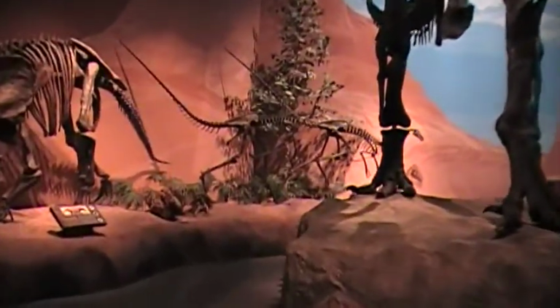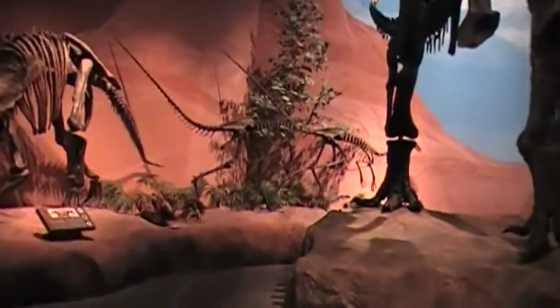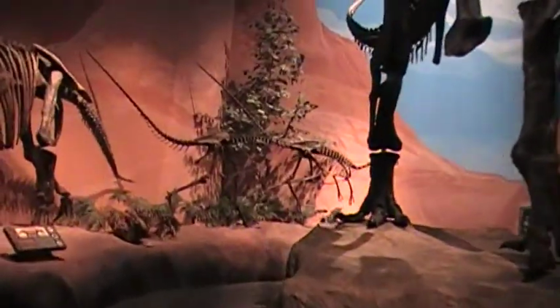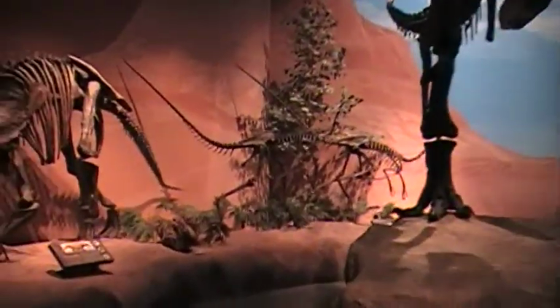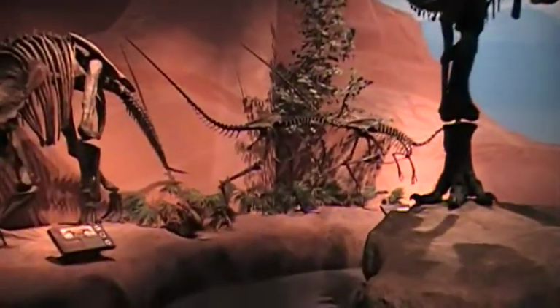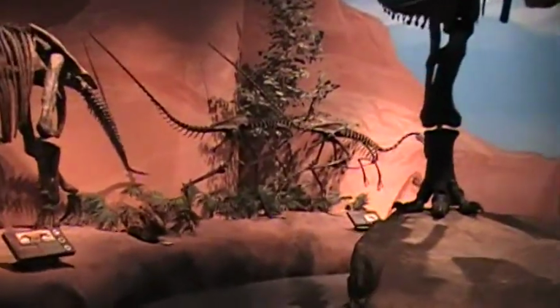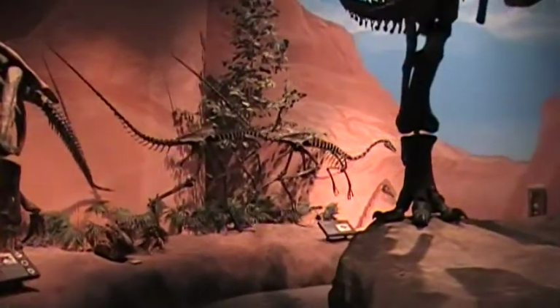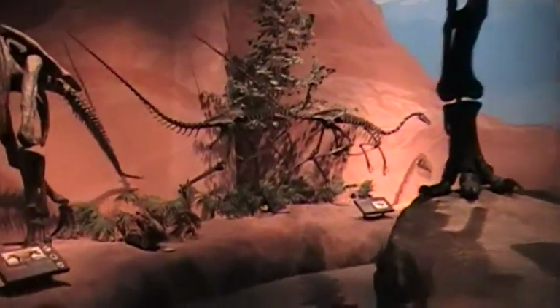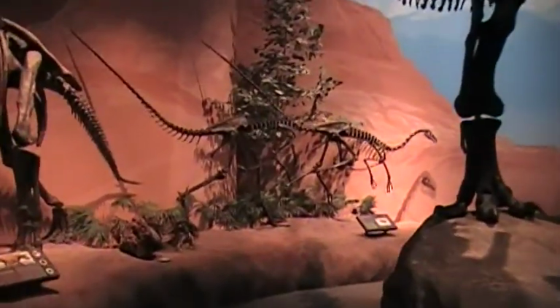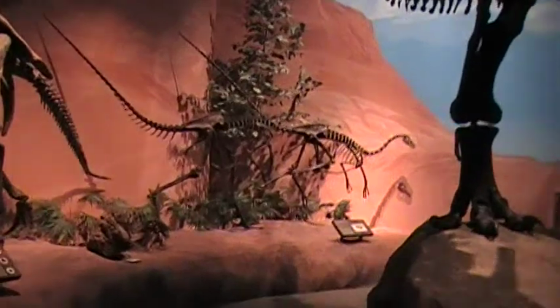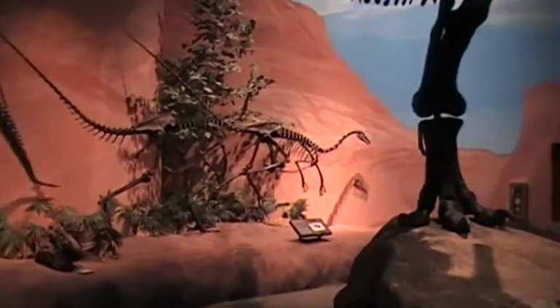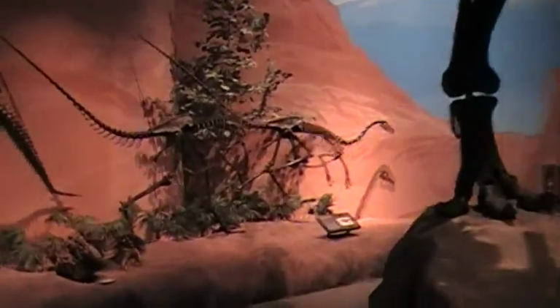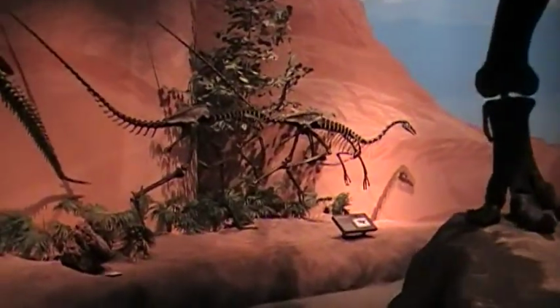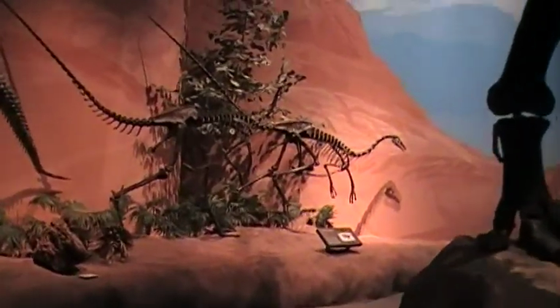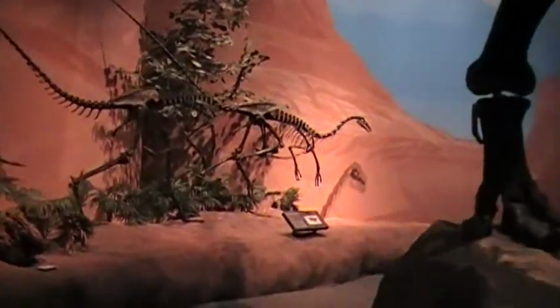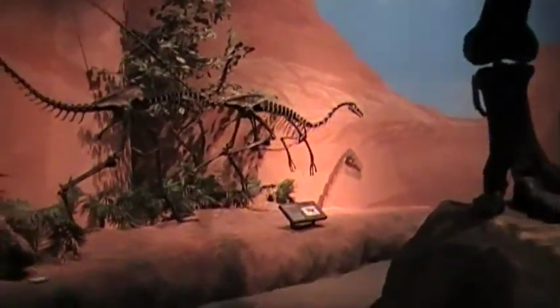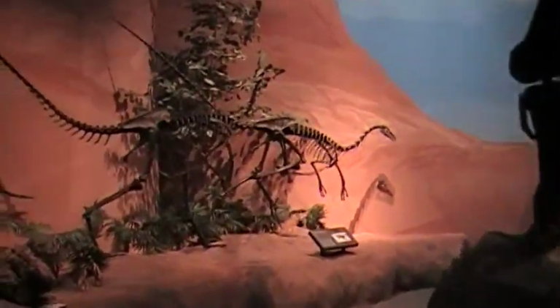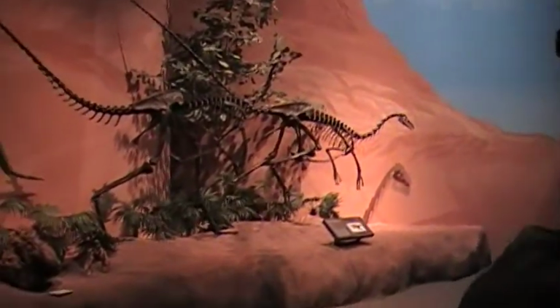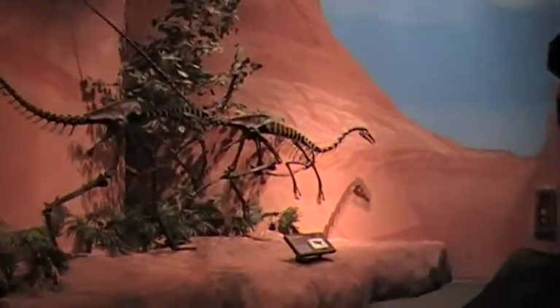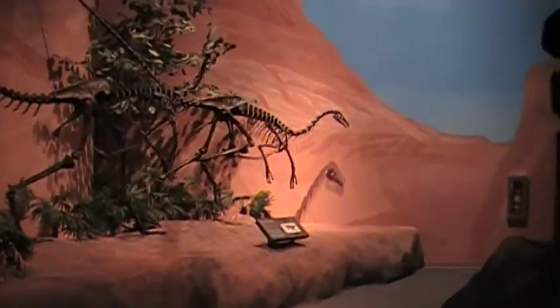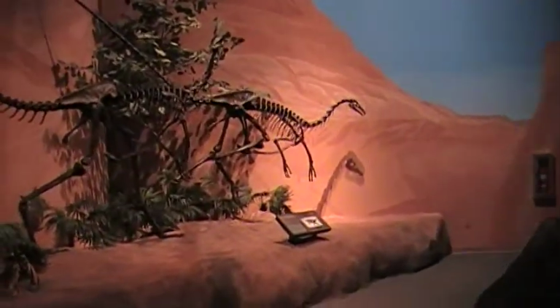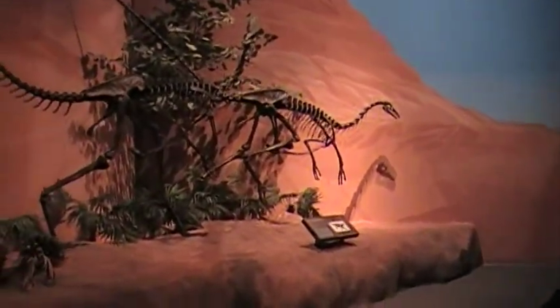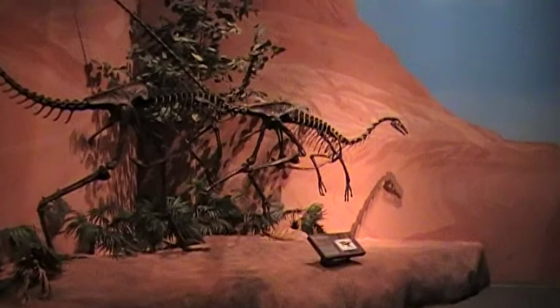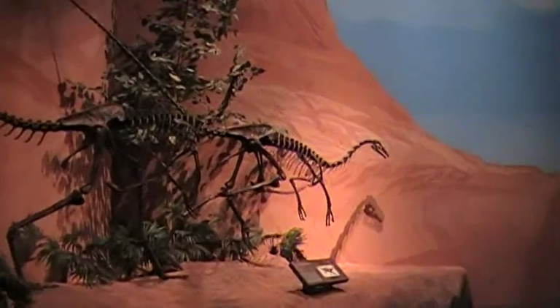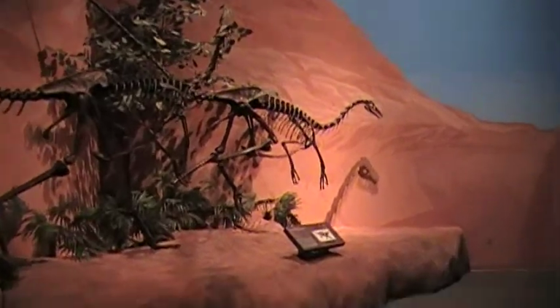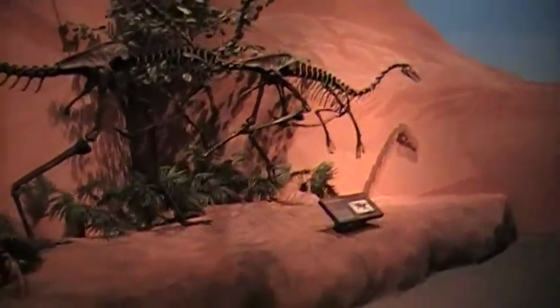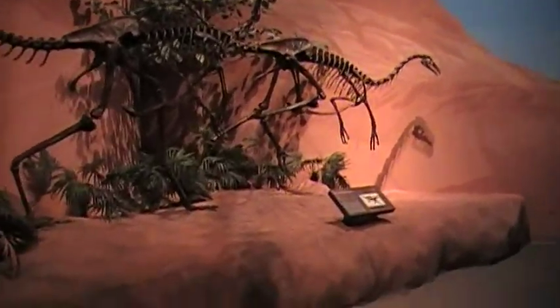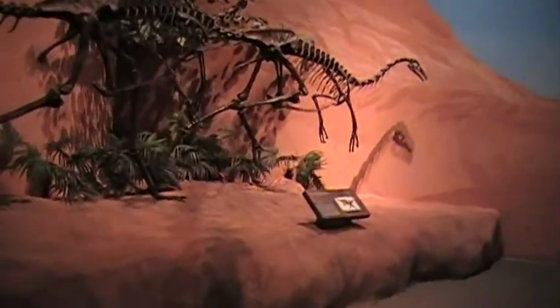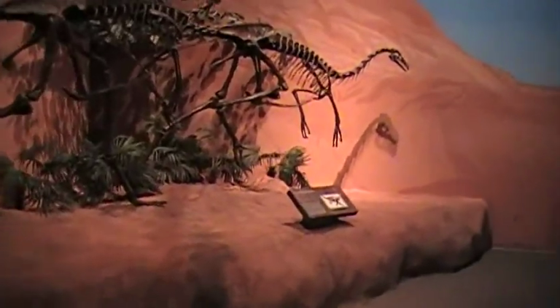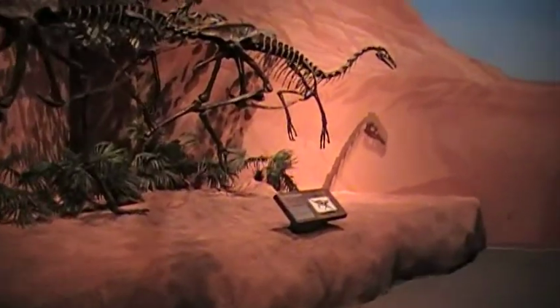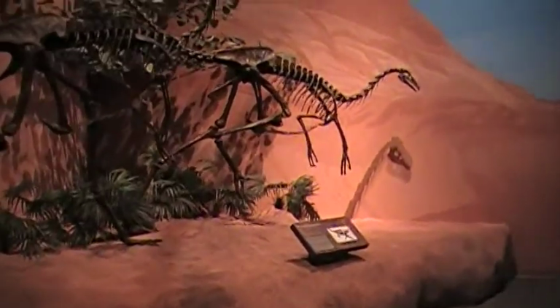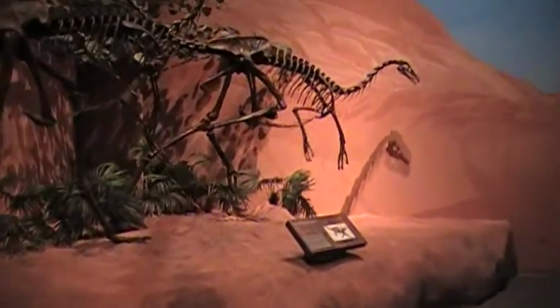This thing over here, which is slightly earlier than Tyrannosaurus rex and Triceratops, is the Struthiomimus.